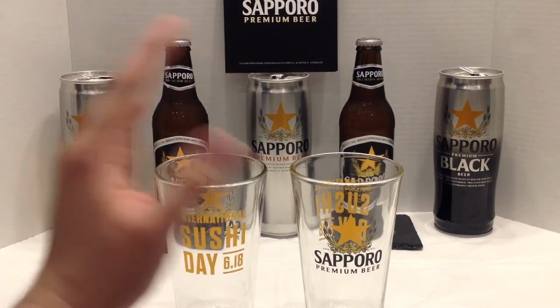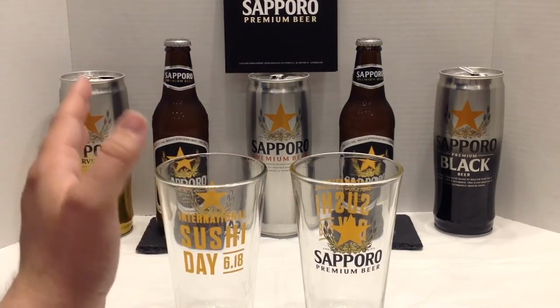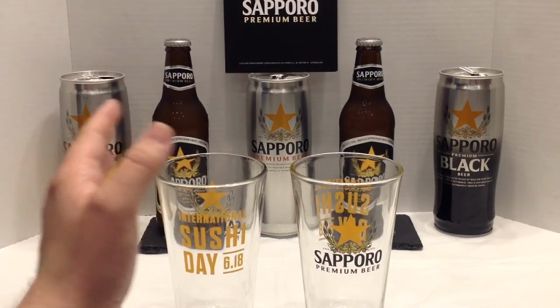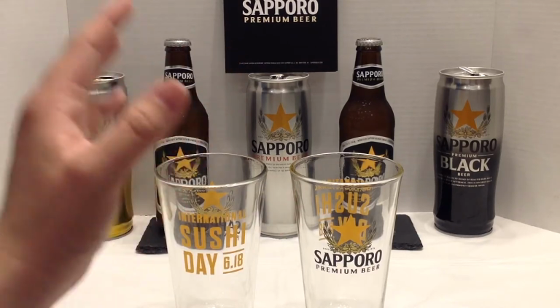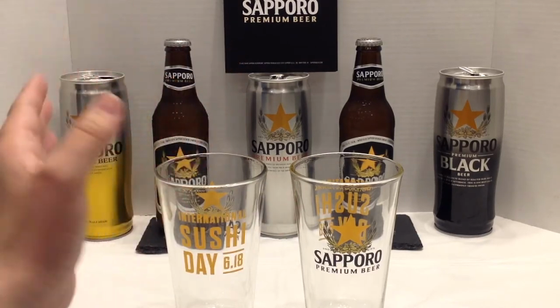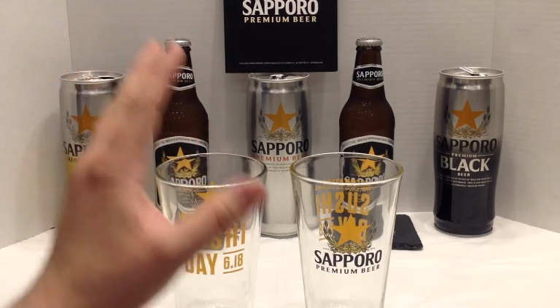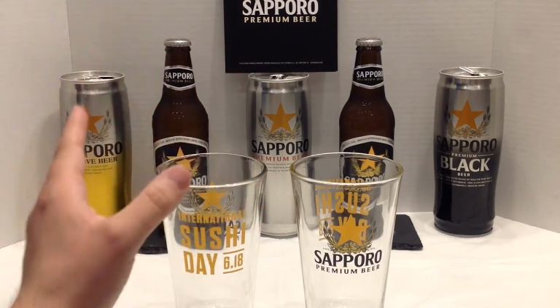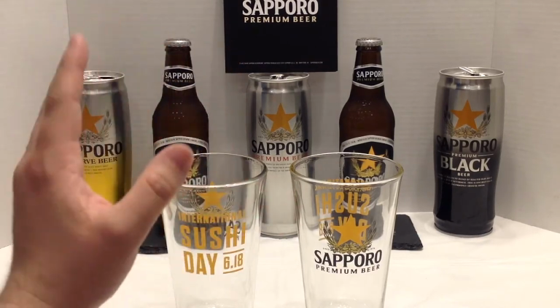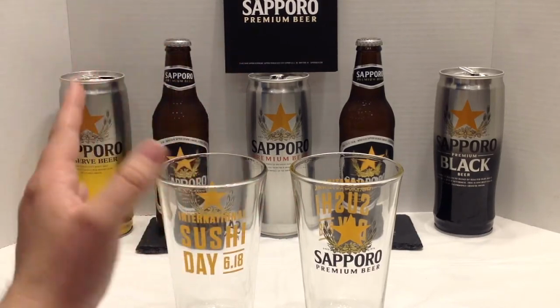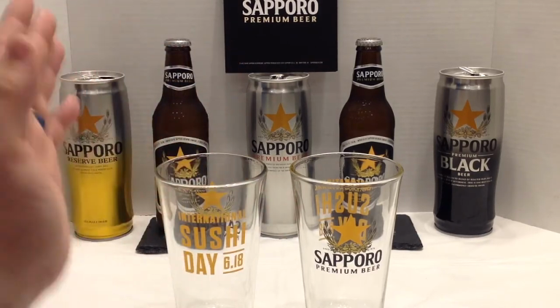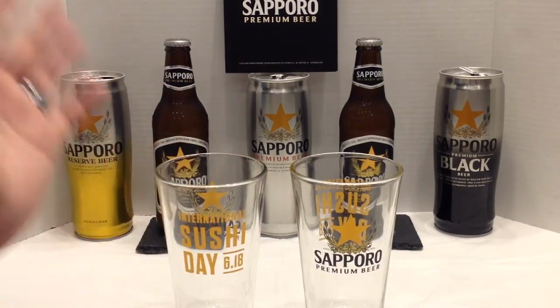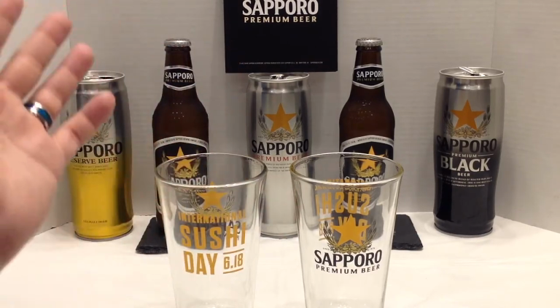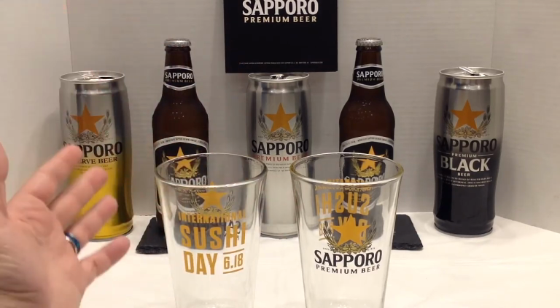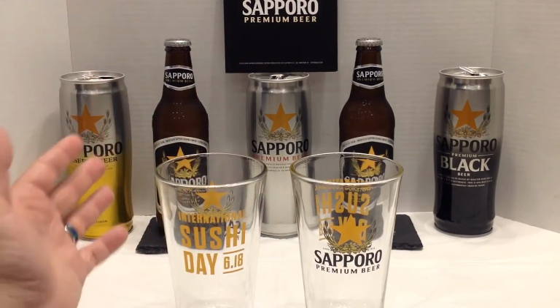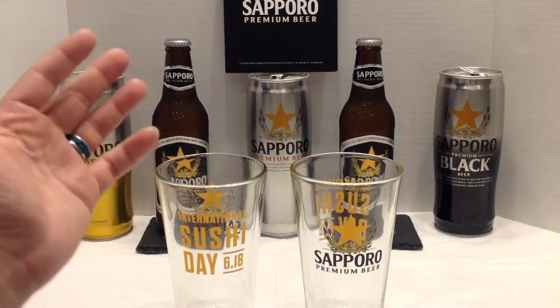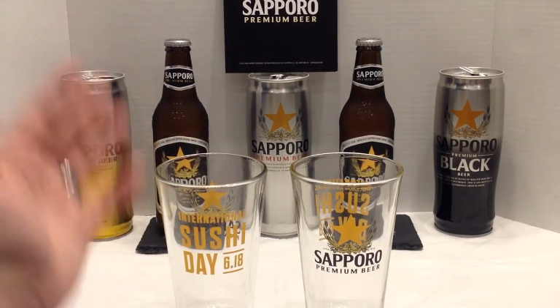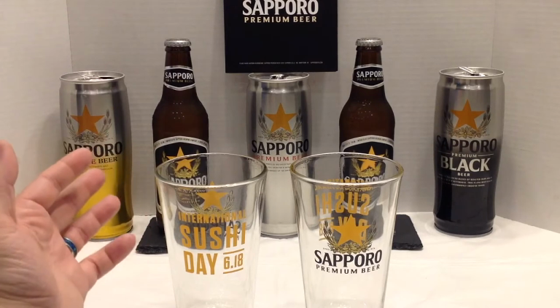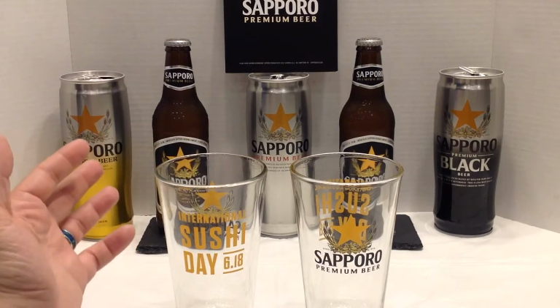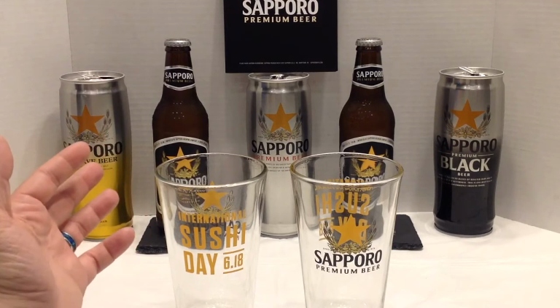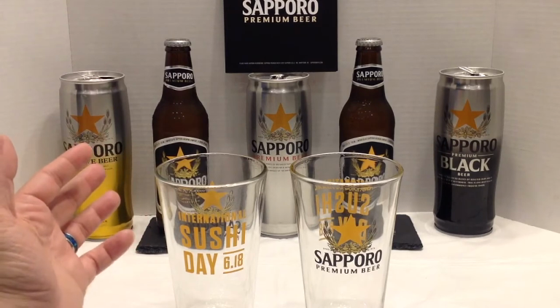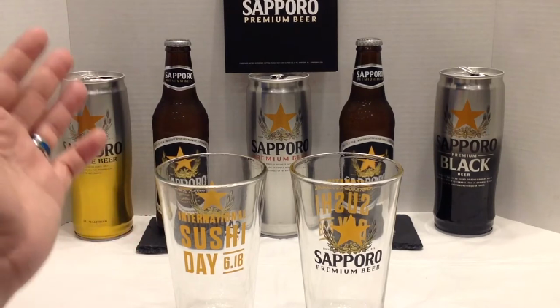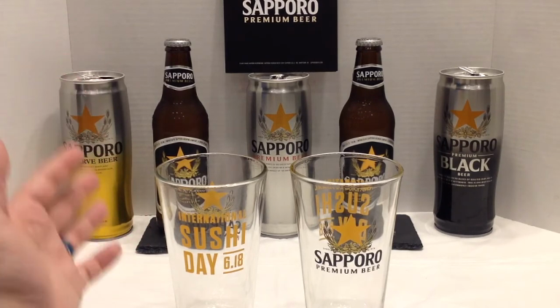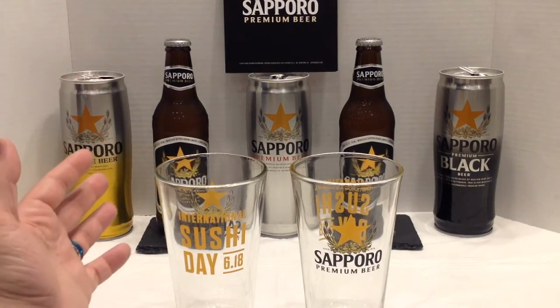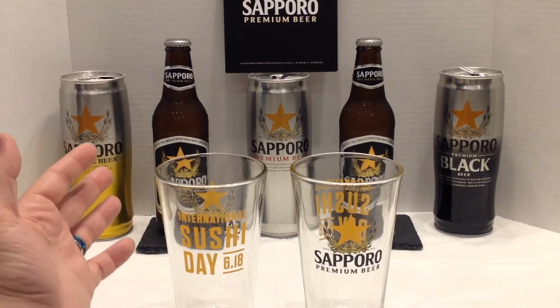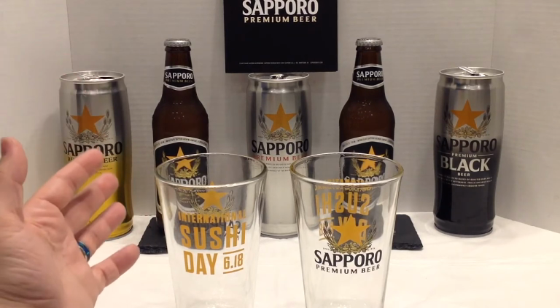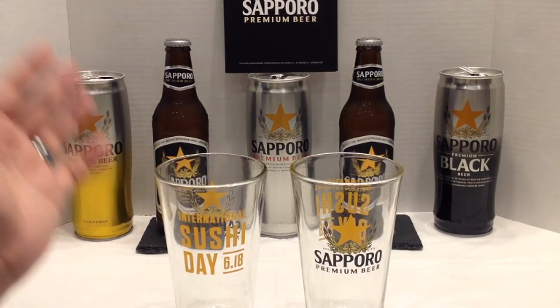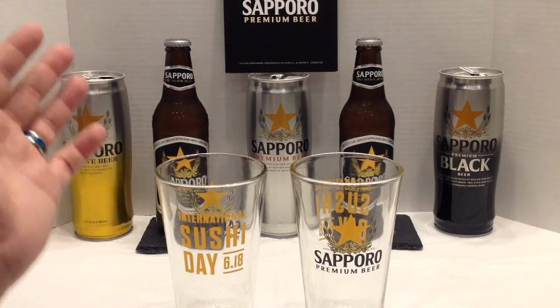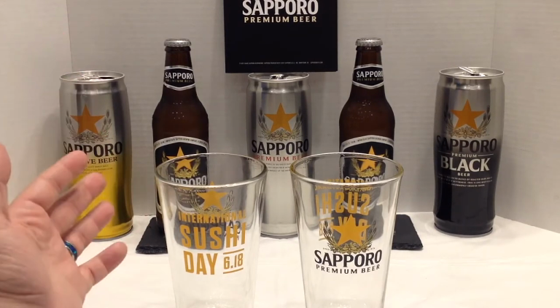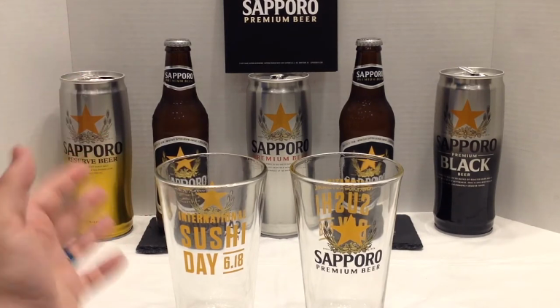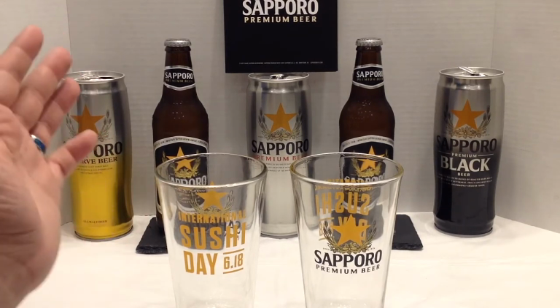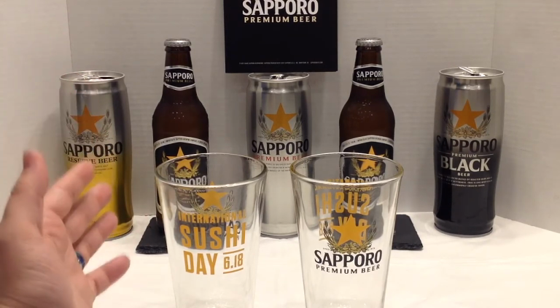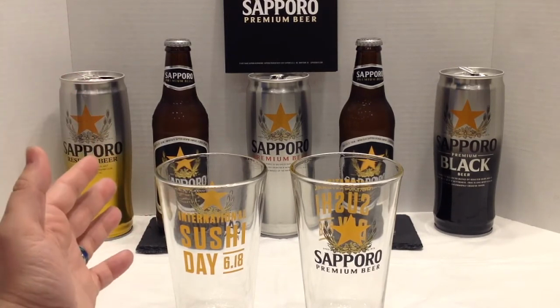Now, normally I cover up brand names and logos and things, but I won a contest and Sapporo sent me a bunch of stuff. I asked if I could use their stuff in the video, and they said go for it! So here we go!